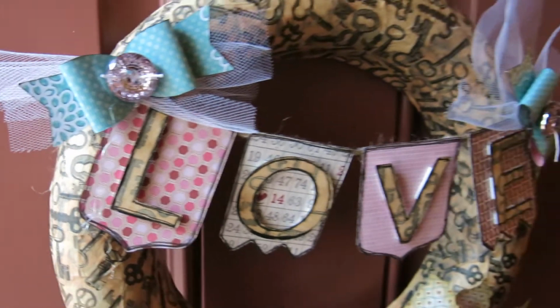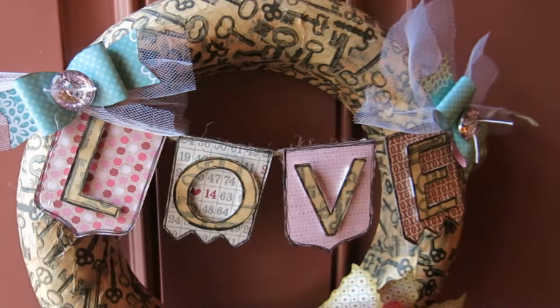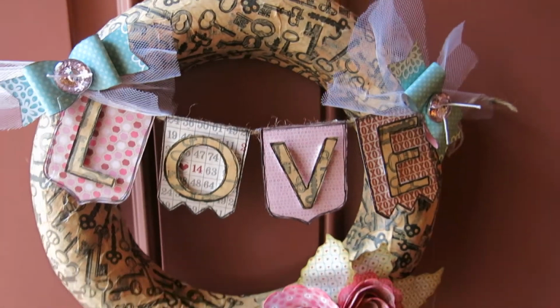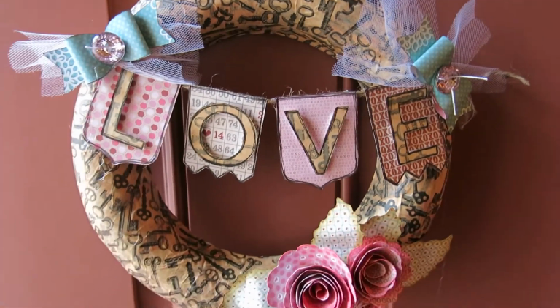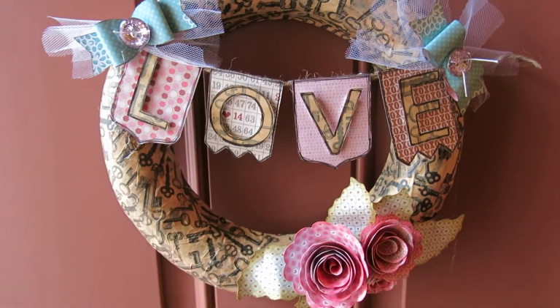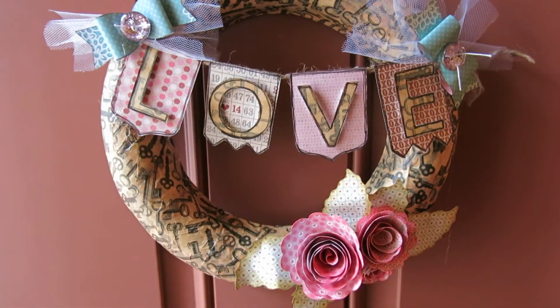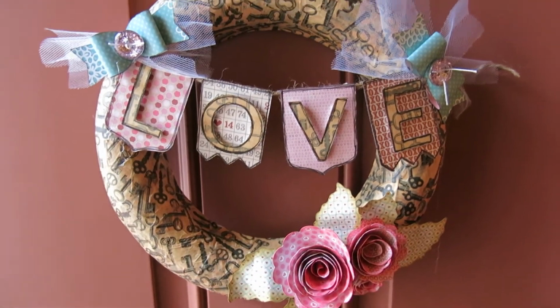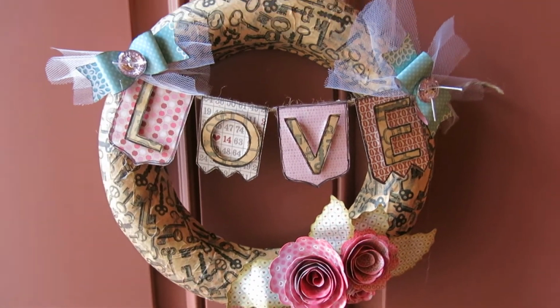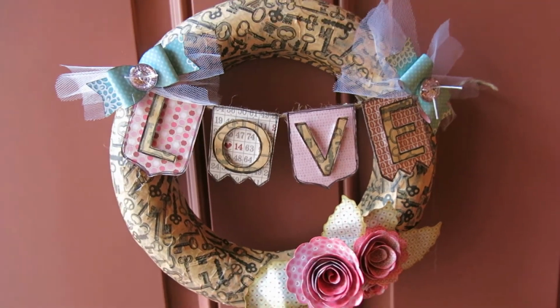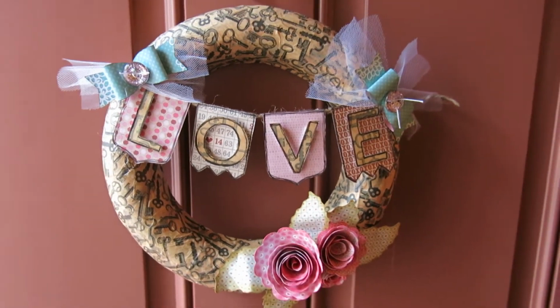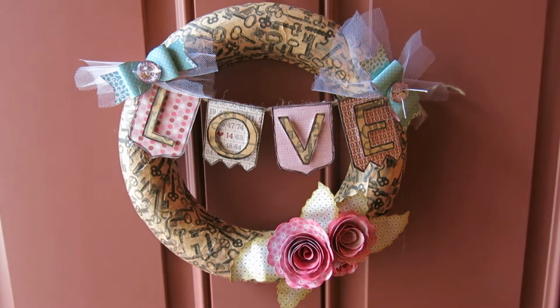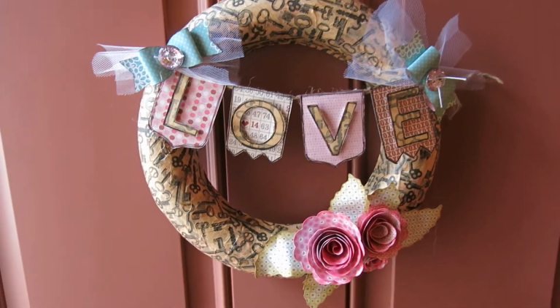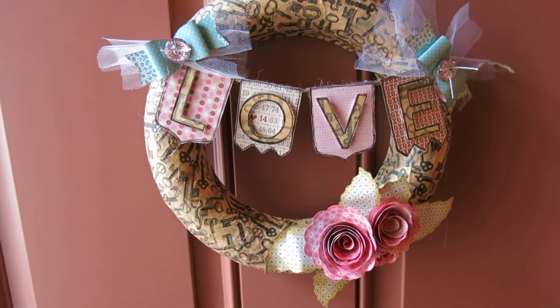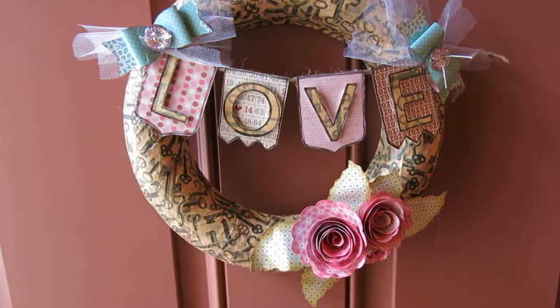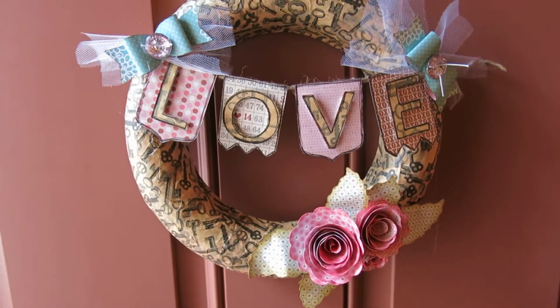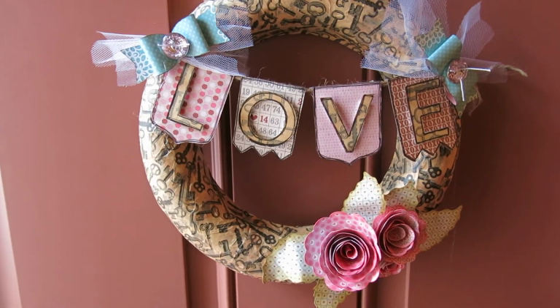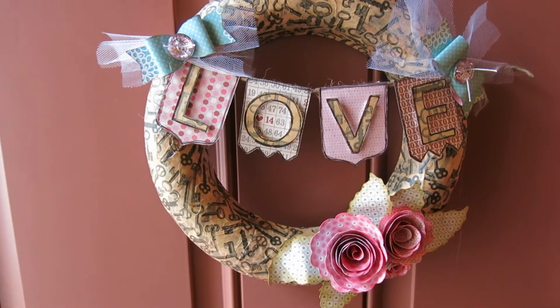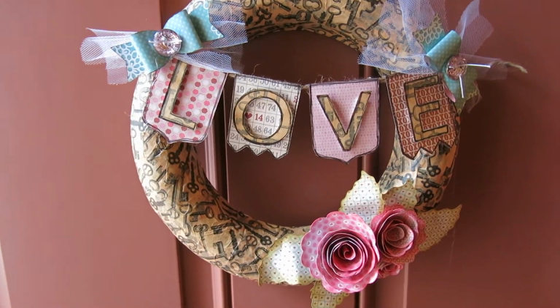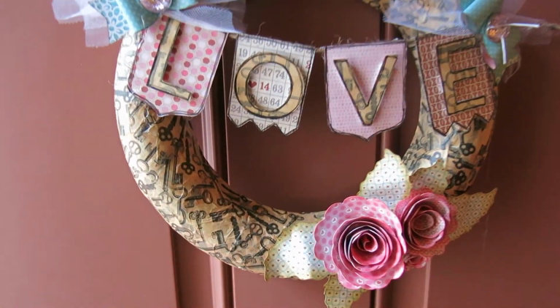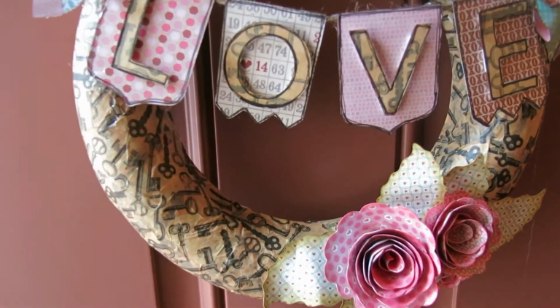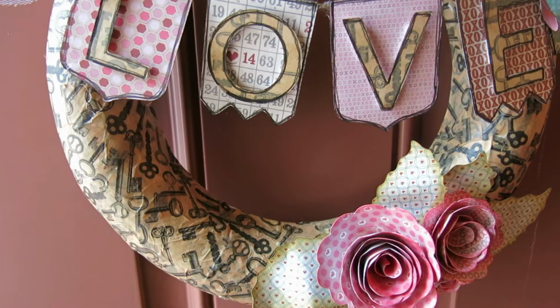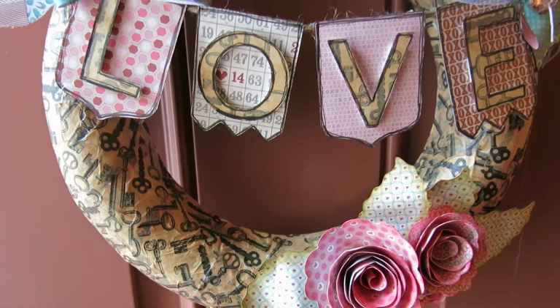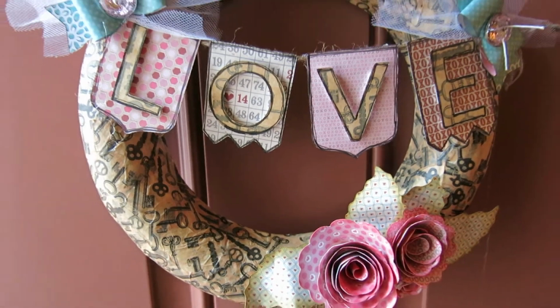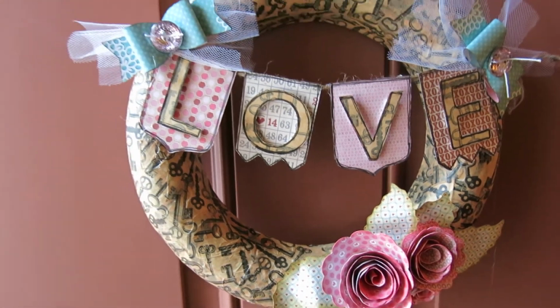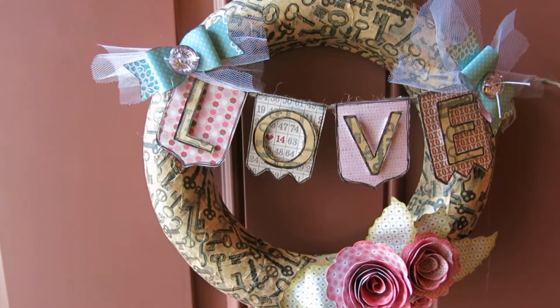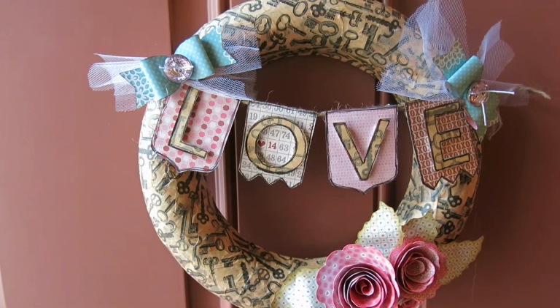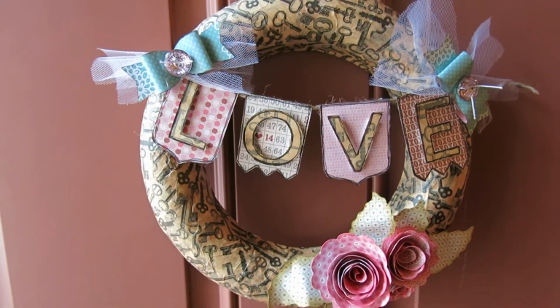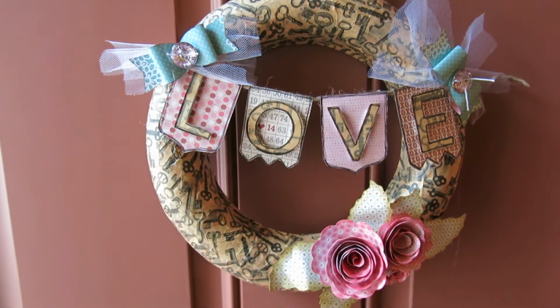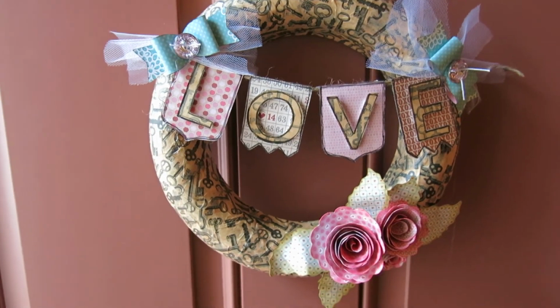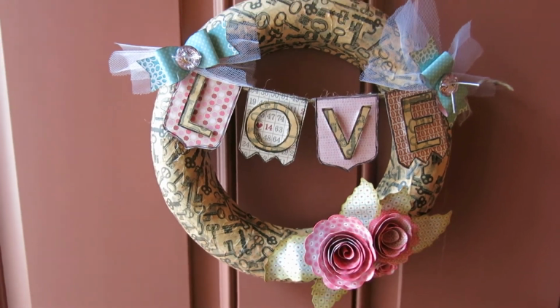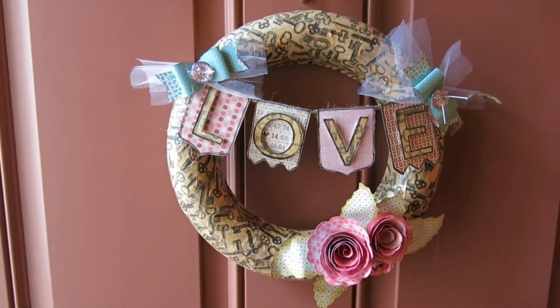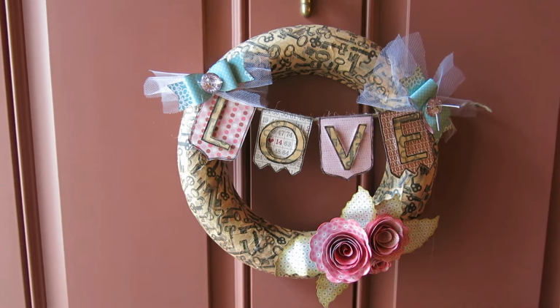Now I want to make a spring one, because this will only be good — well, I could leave this up forever, I know. But paper fades, so it won't really last forever. But it will be sweet and I absolutely love the way it turned out.